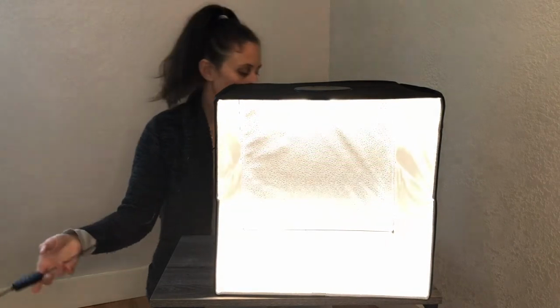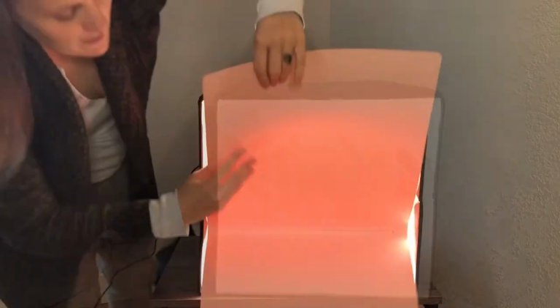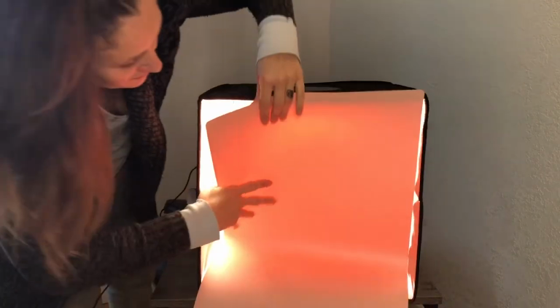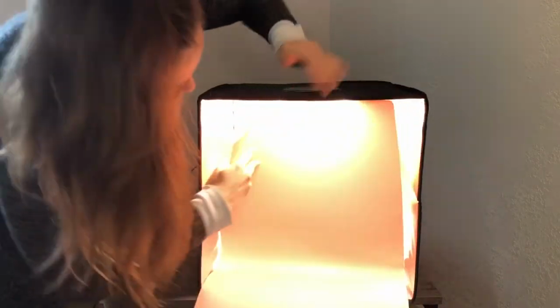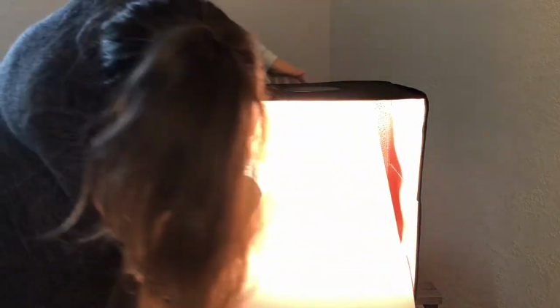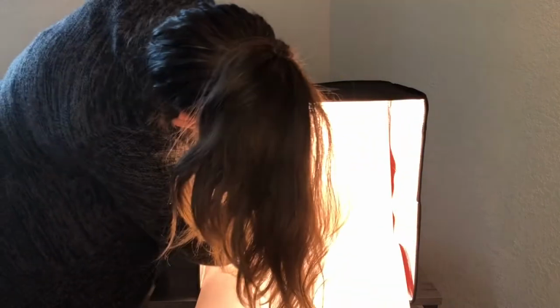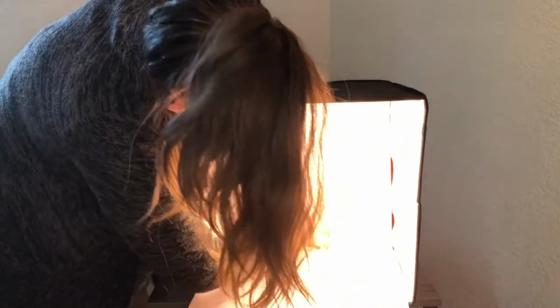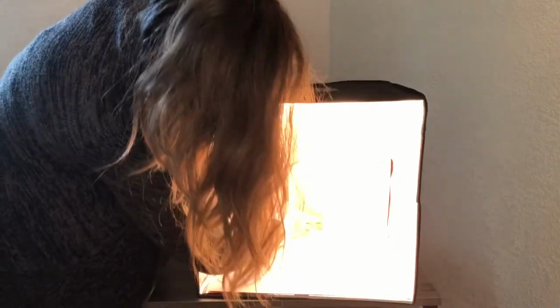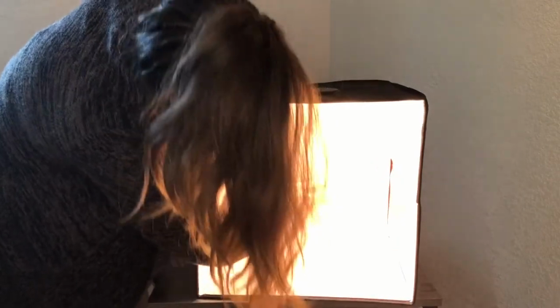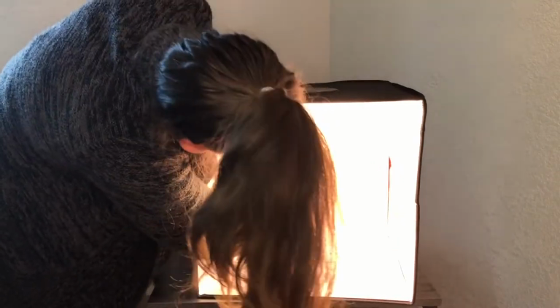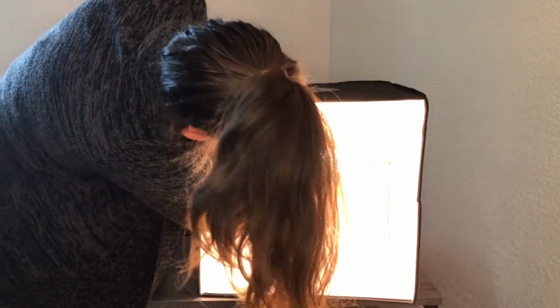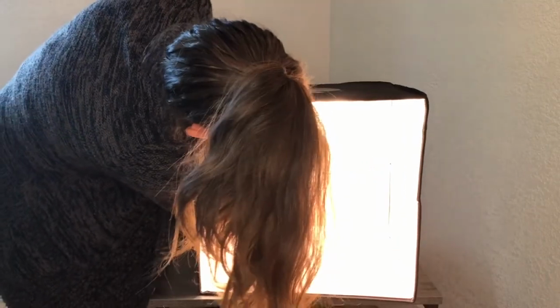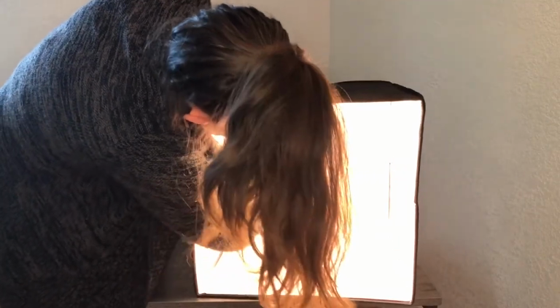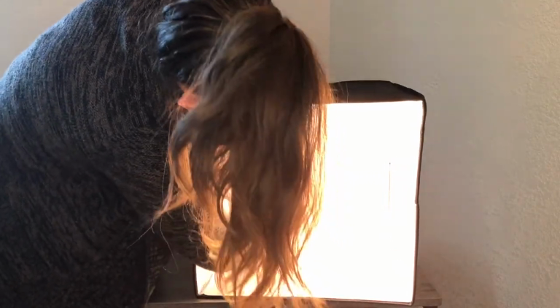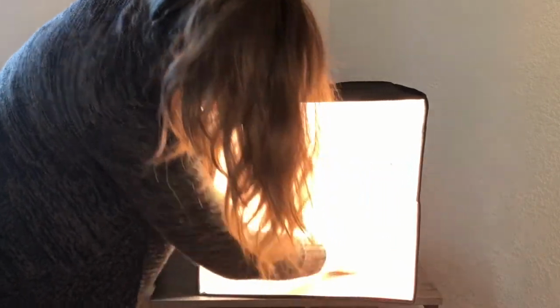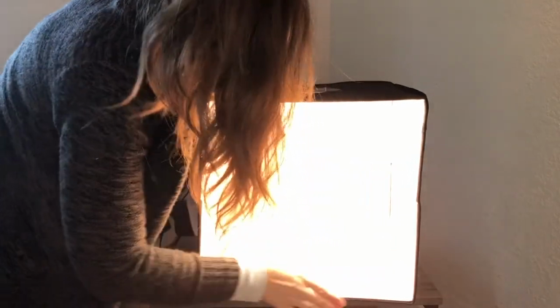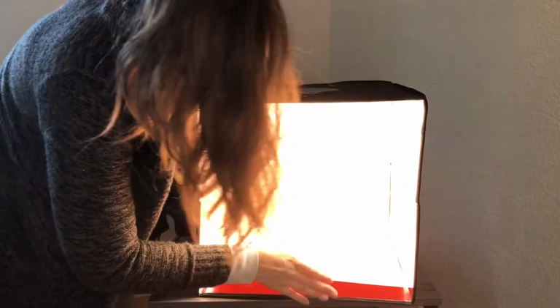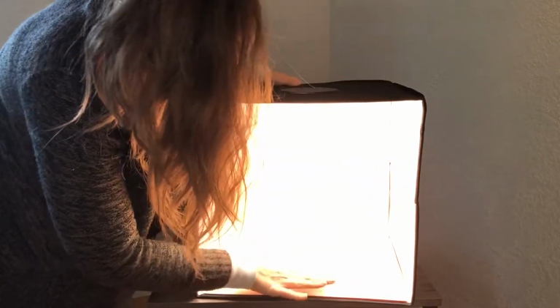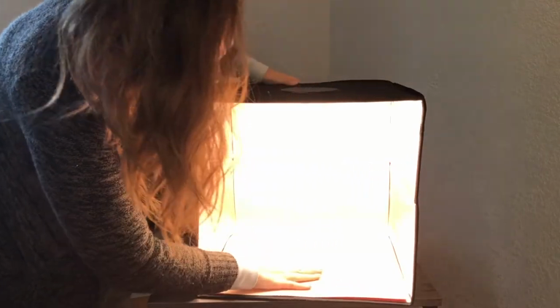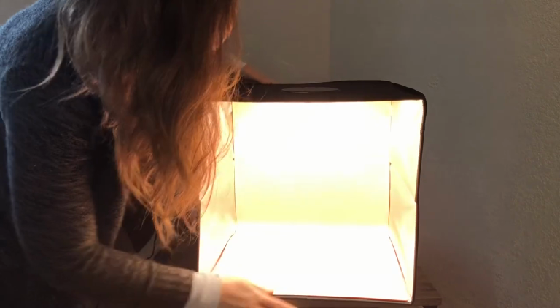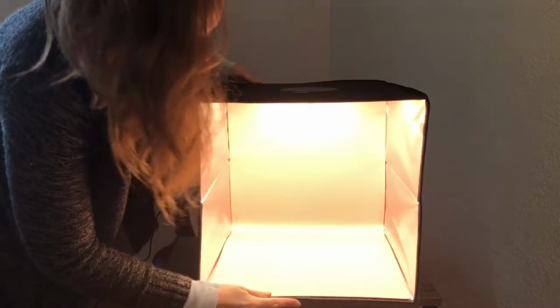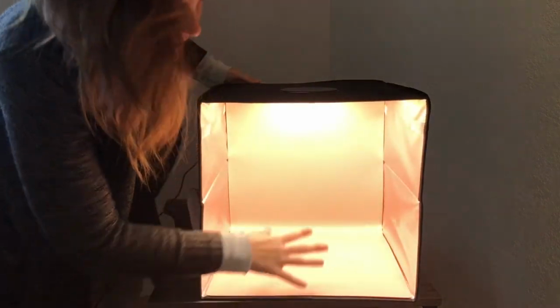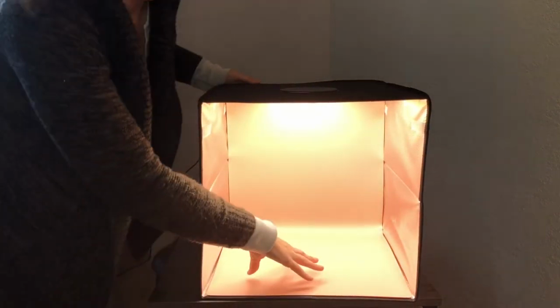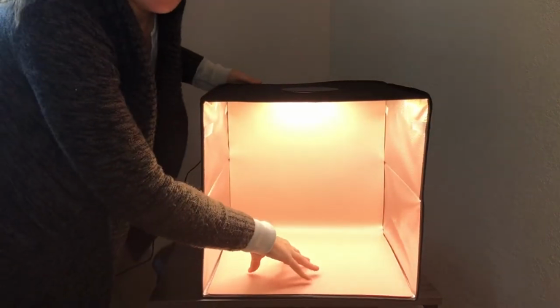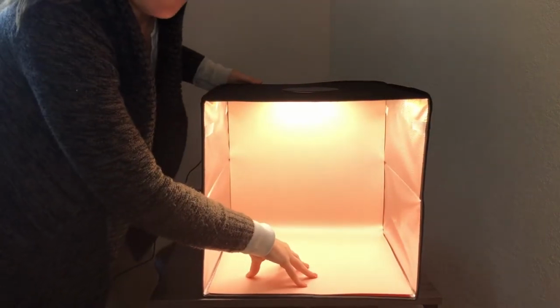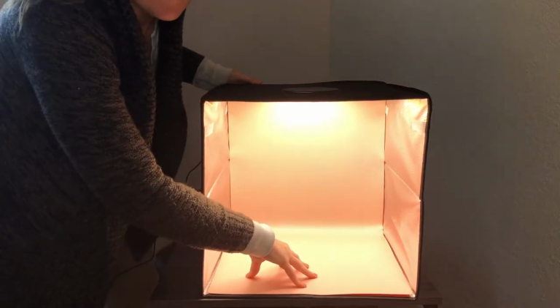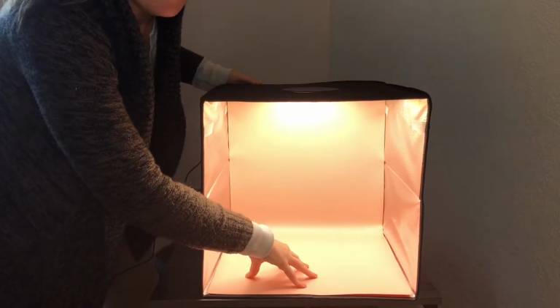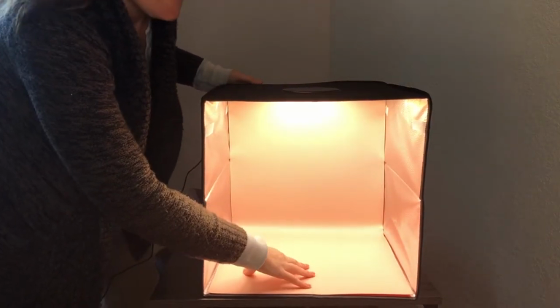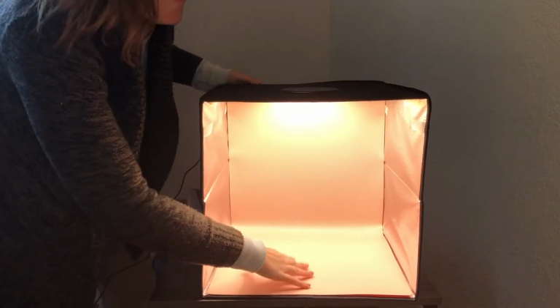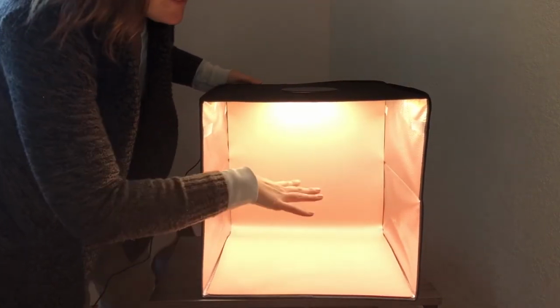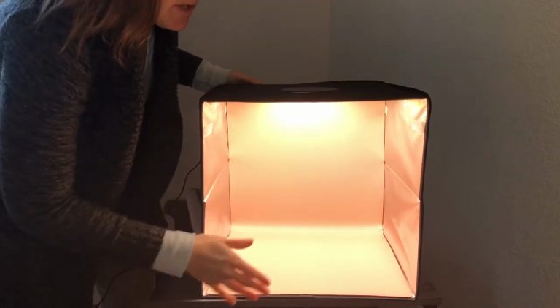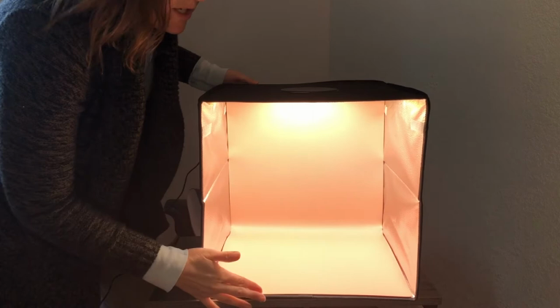I'm going to go ahead and choose this peach colored background and put it inside. Then I'll go ahead and put my objects inside and I'll be able to take some really great pictures.